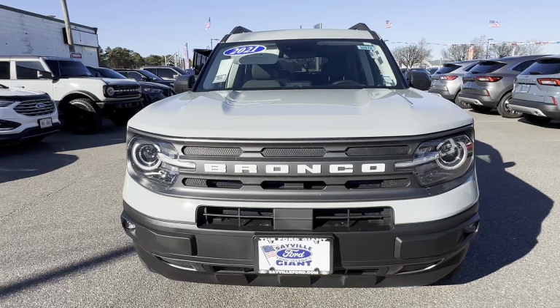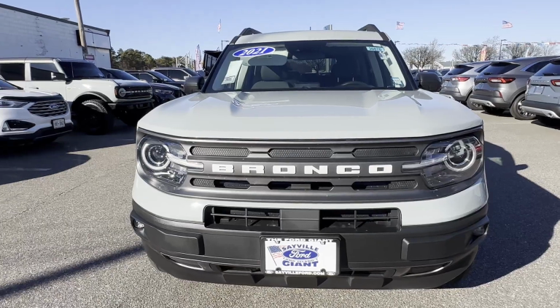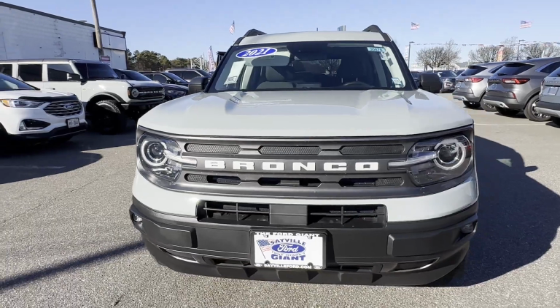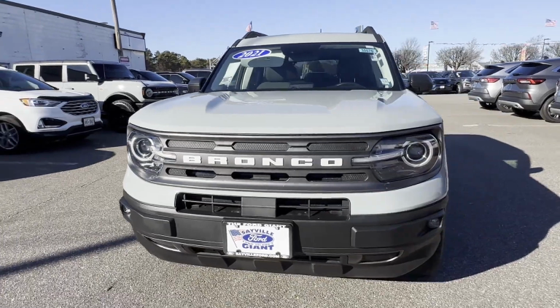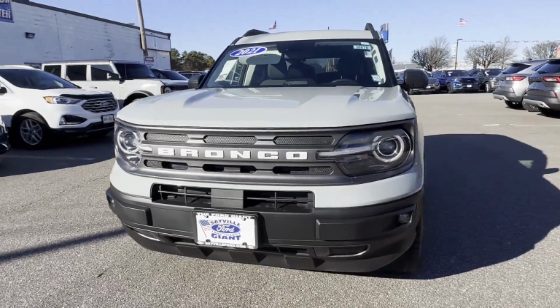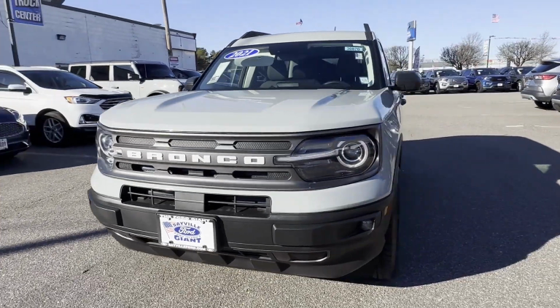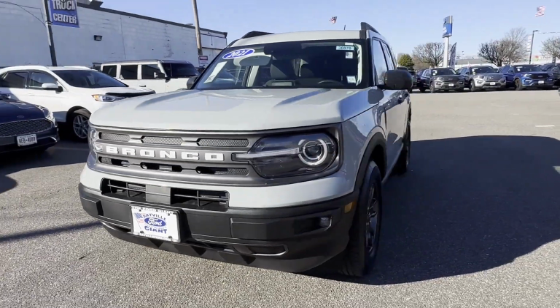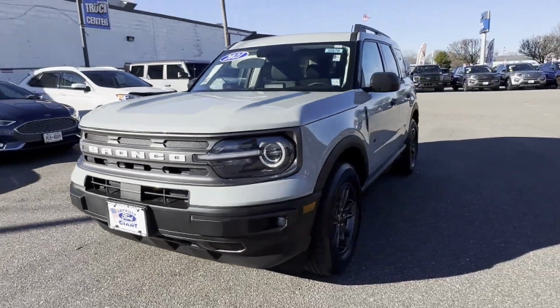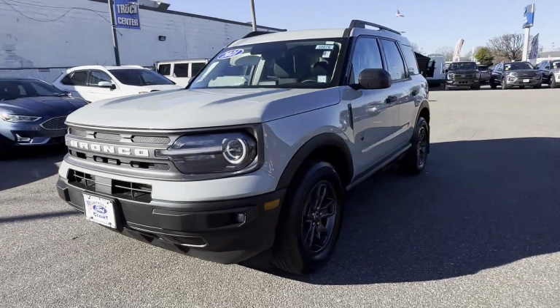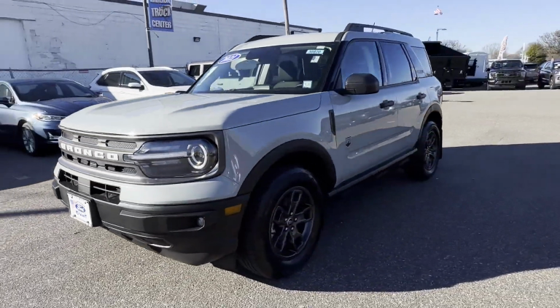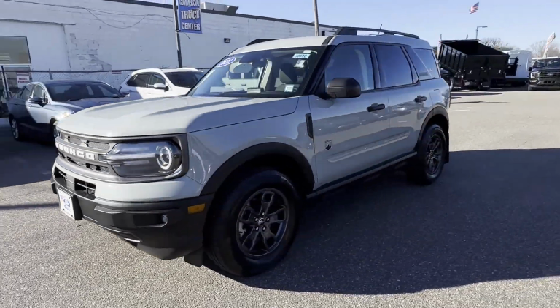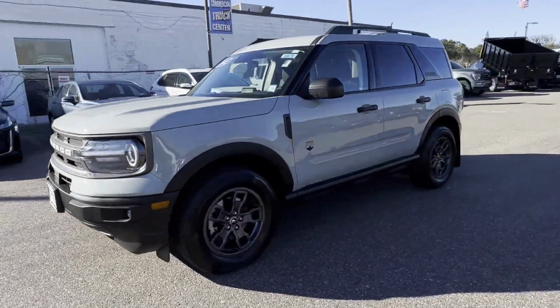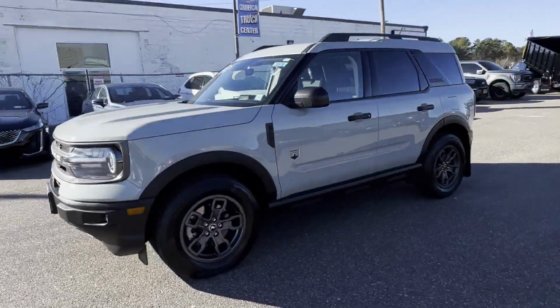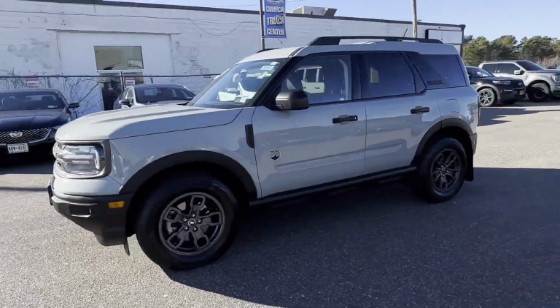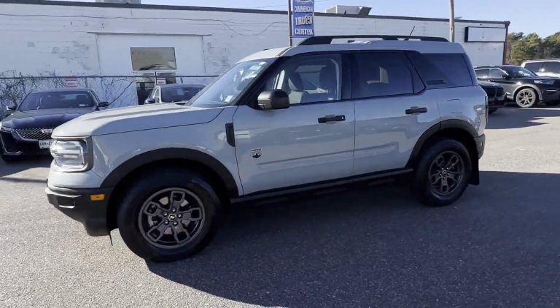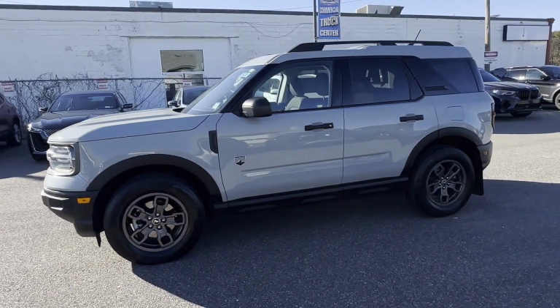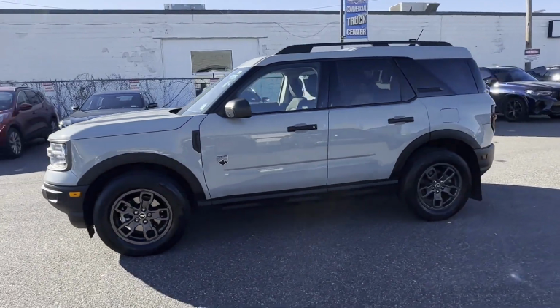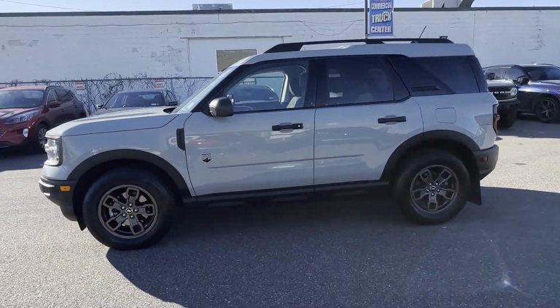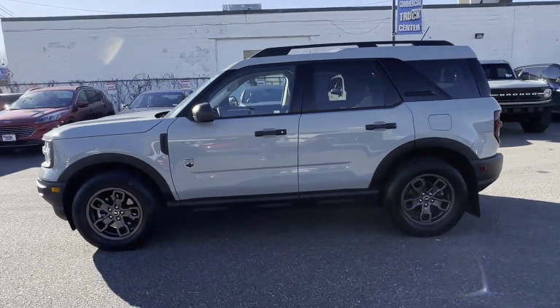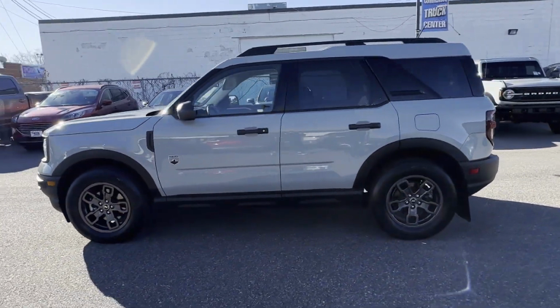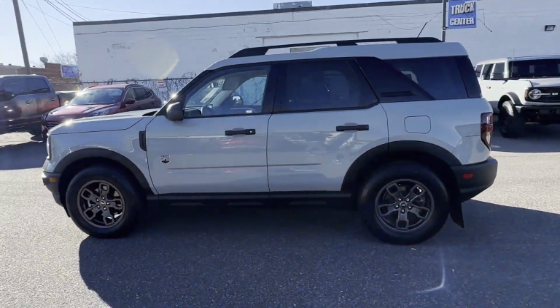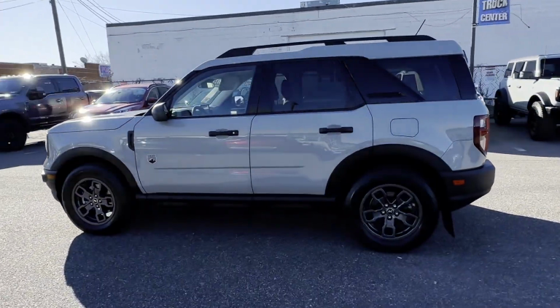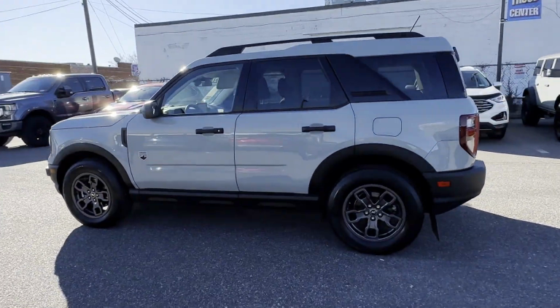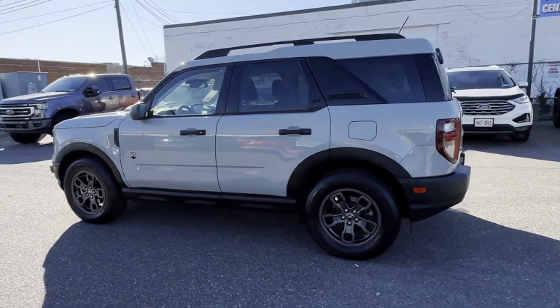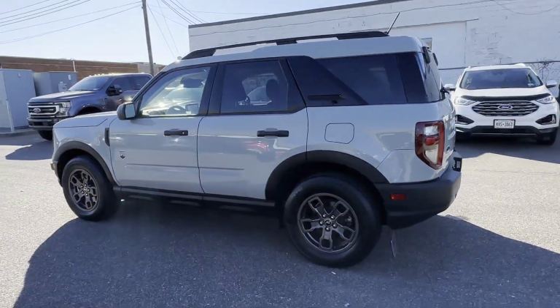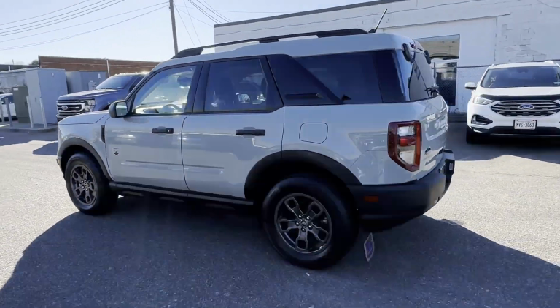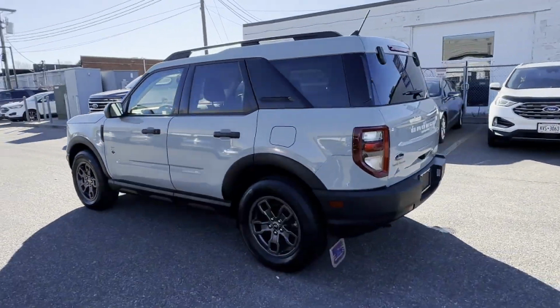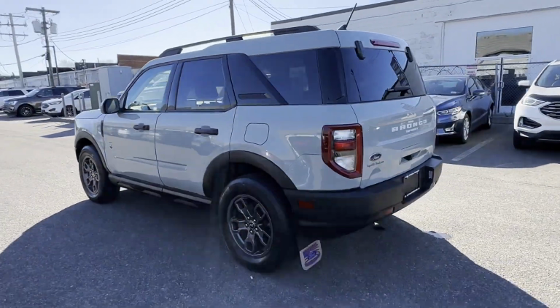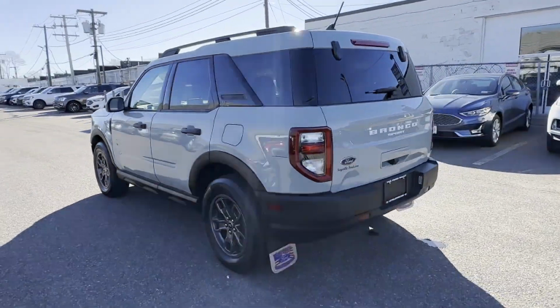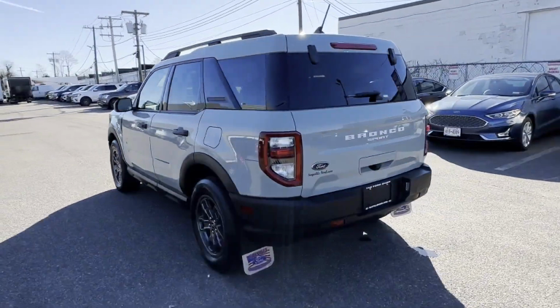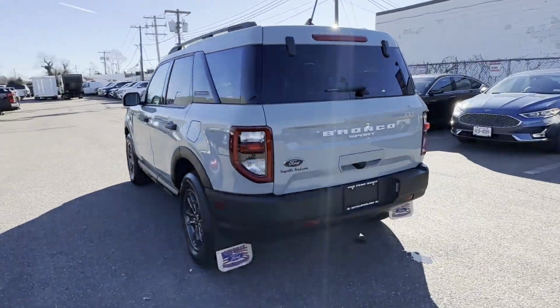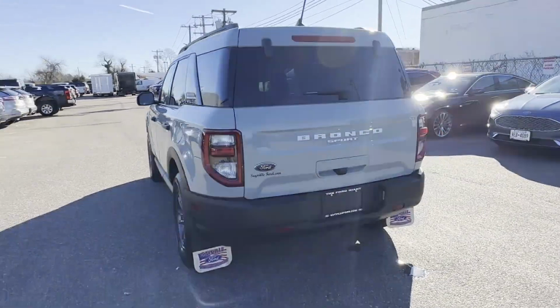2021 Ford Bronco Sport. With less than 33,000 miles on the odometer, this SUV offers space as well as power and performance.